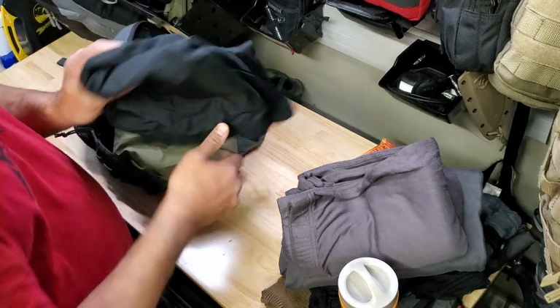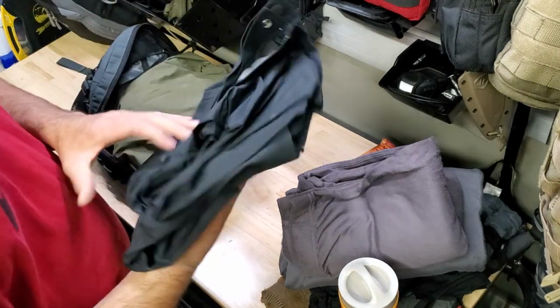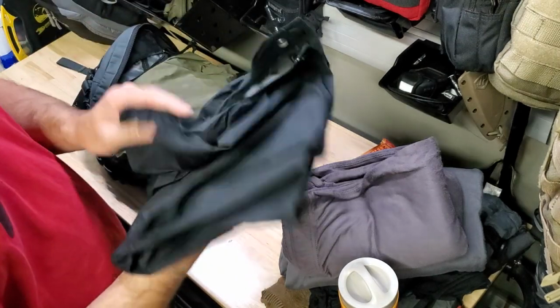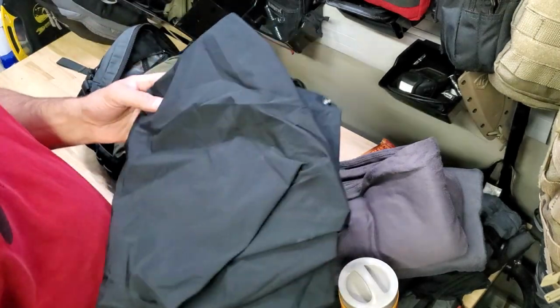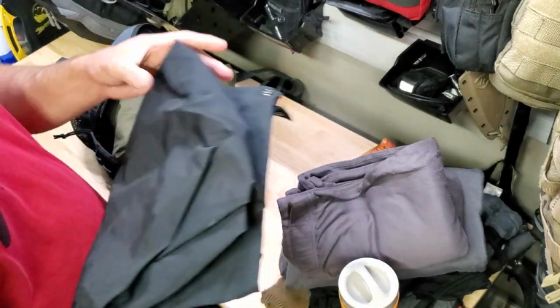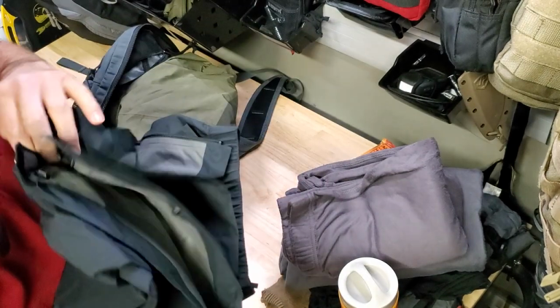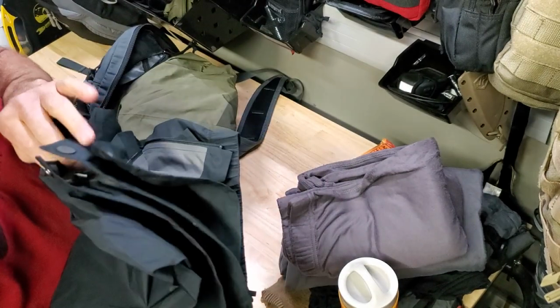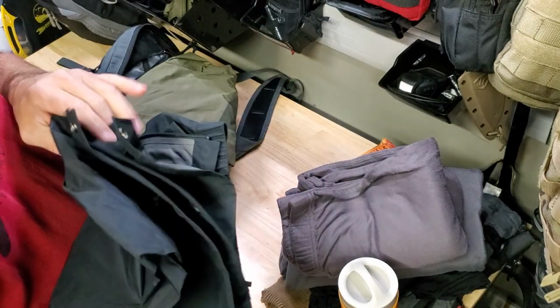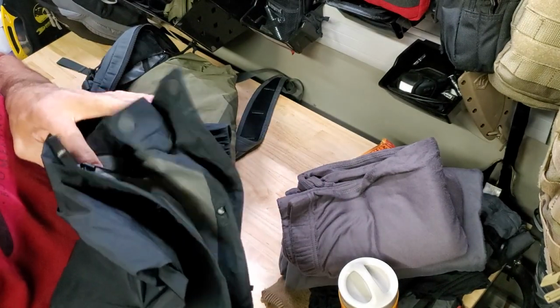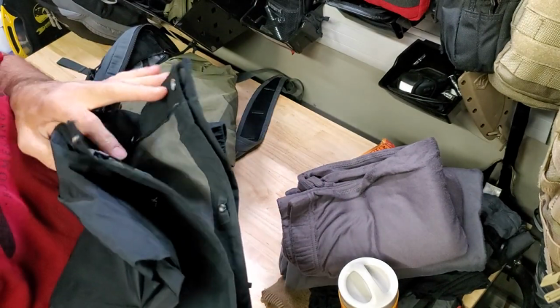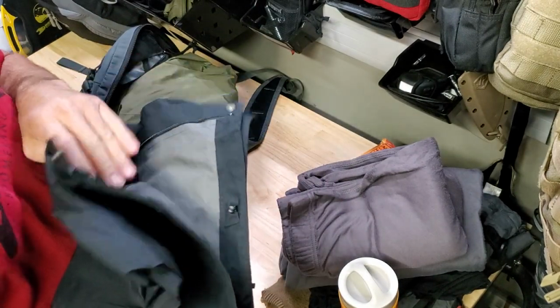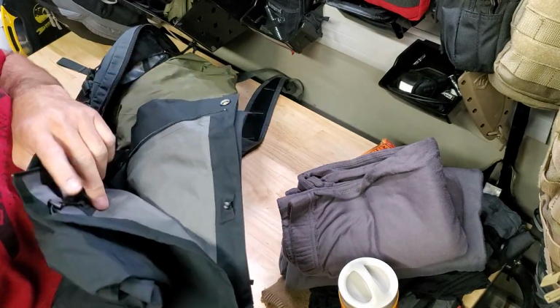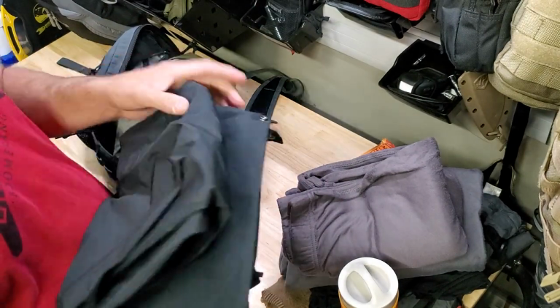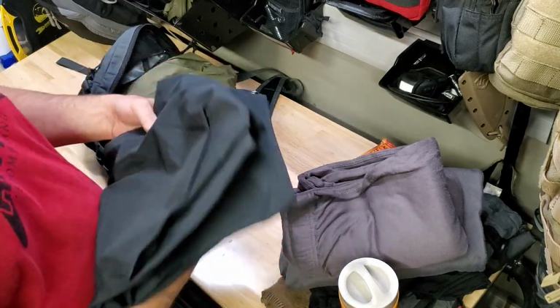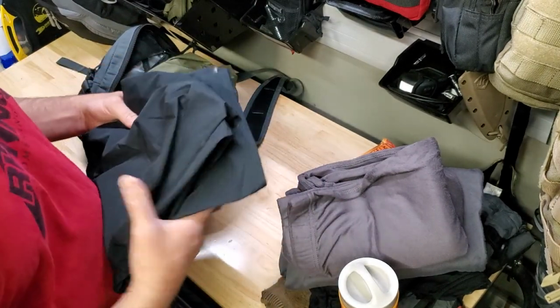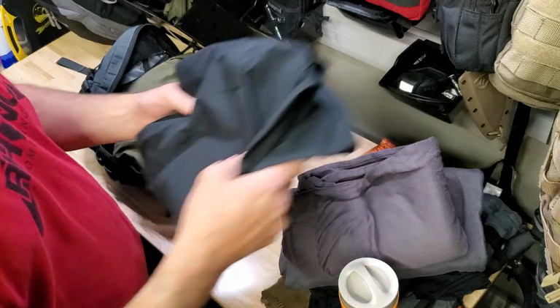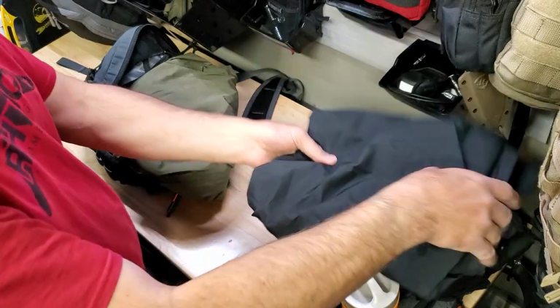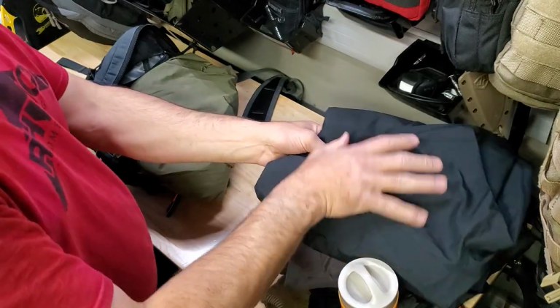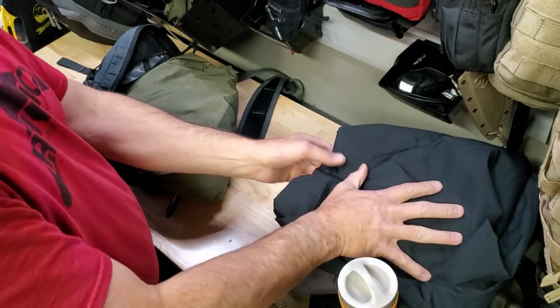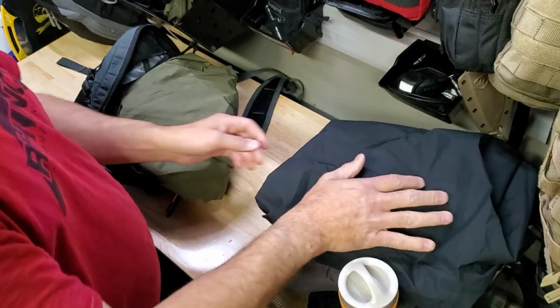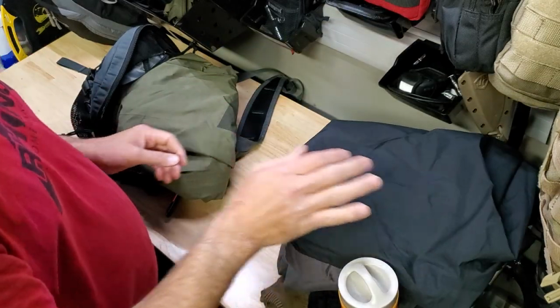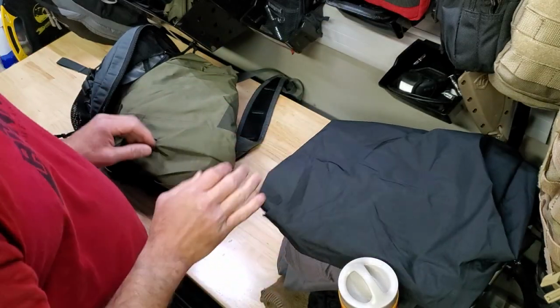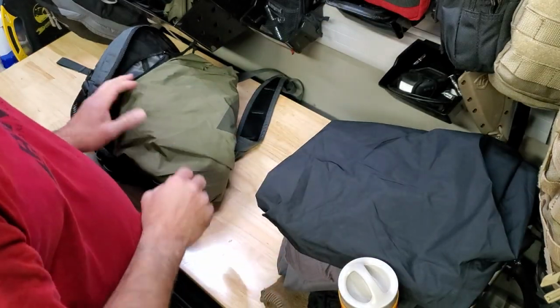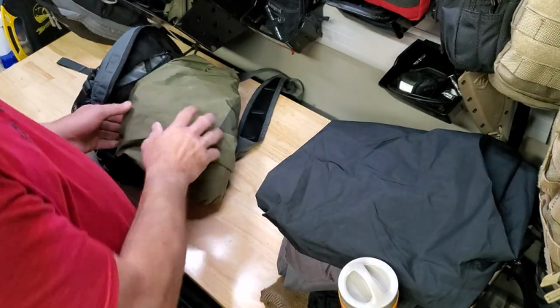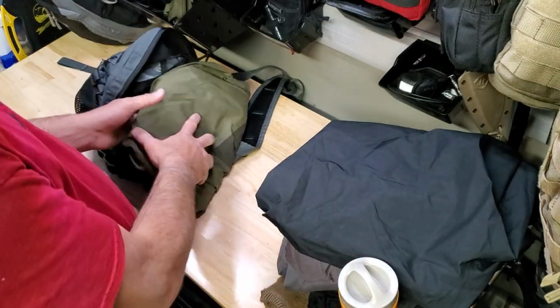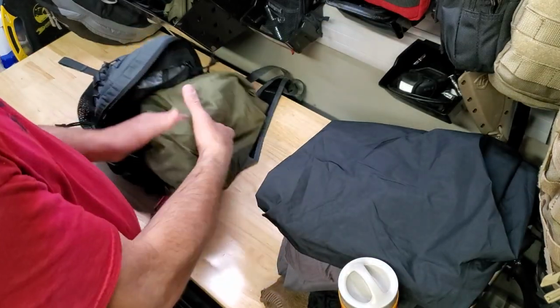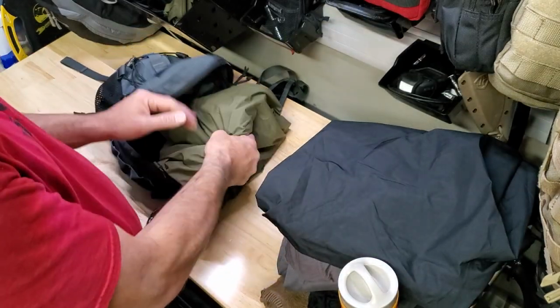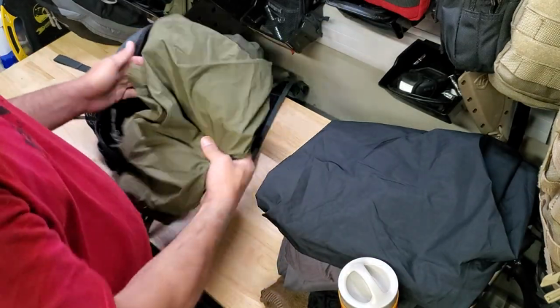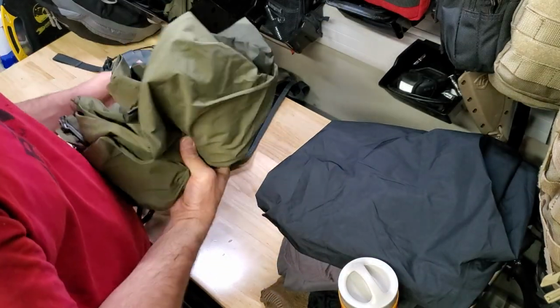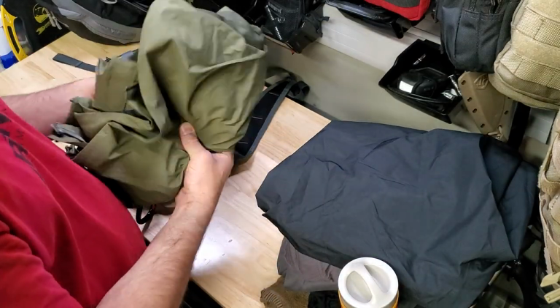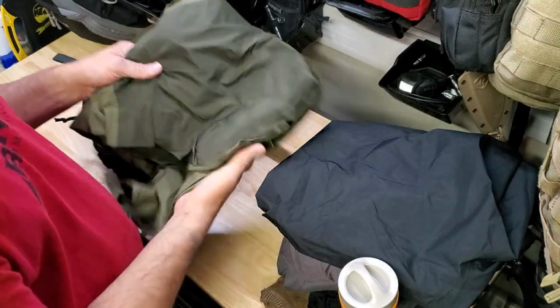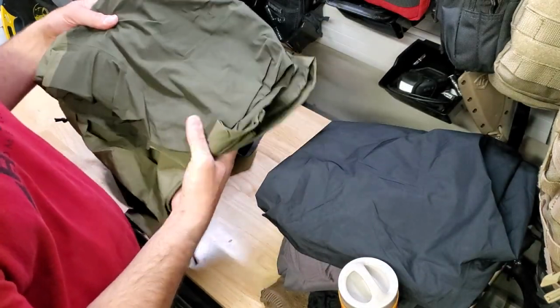Some midweight fleece top and bottom, and Gore-Tex pants. This is a thin Gore-Tex, not a thick Gore-Tex. In really cold winter conditions I have a thicker set that I use.